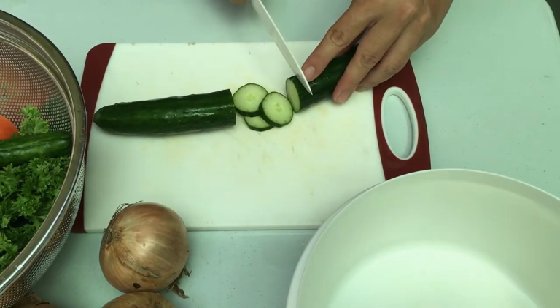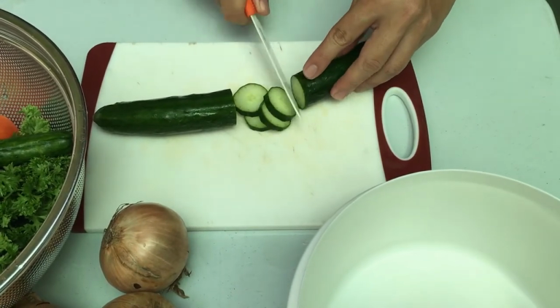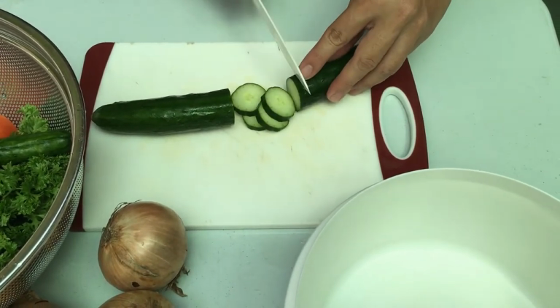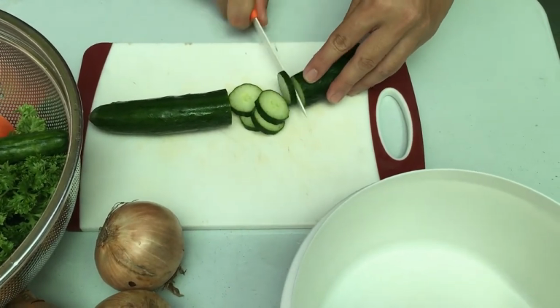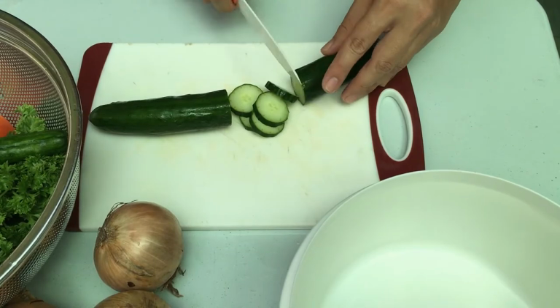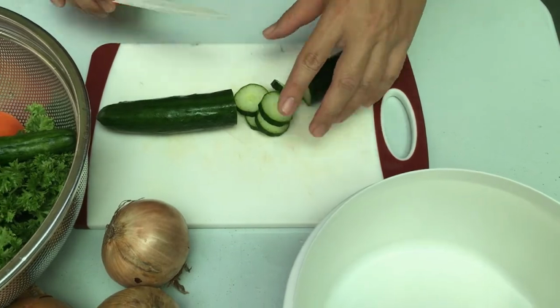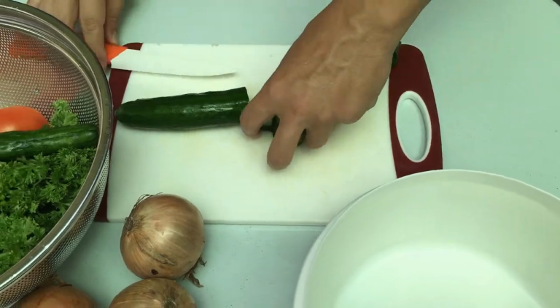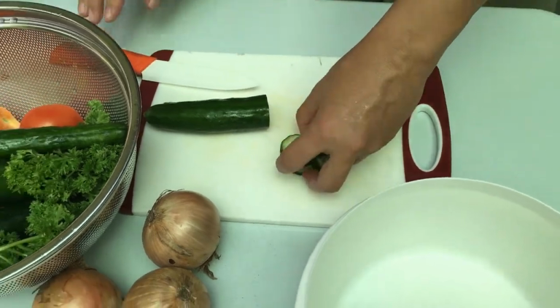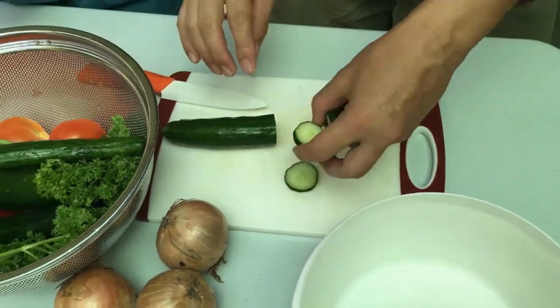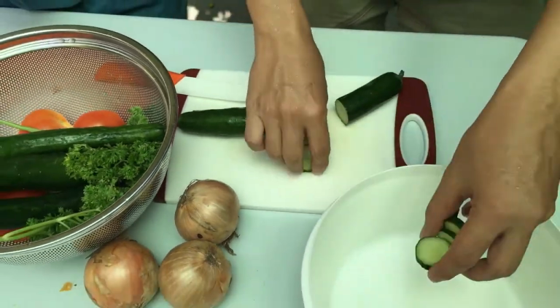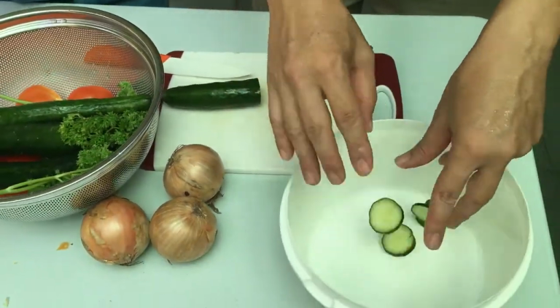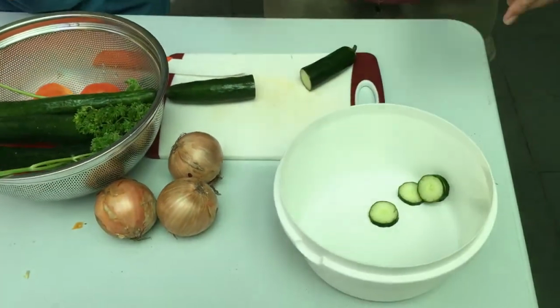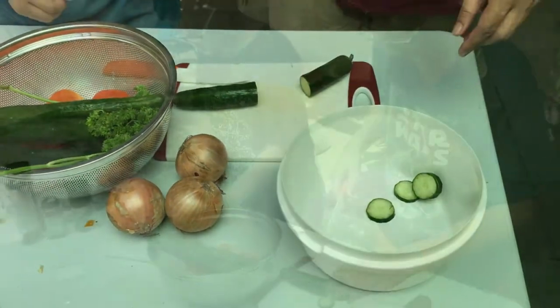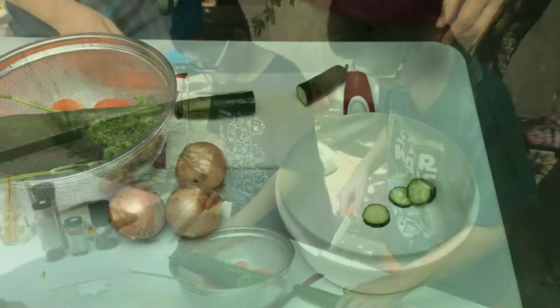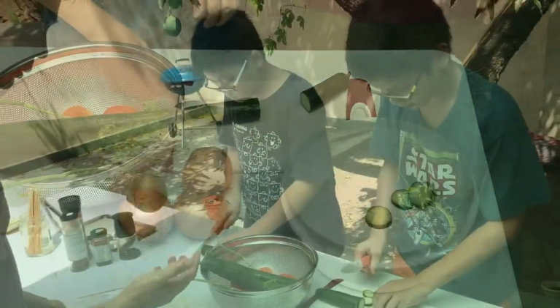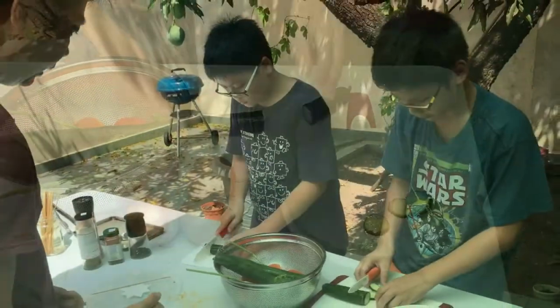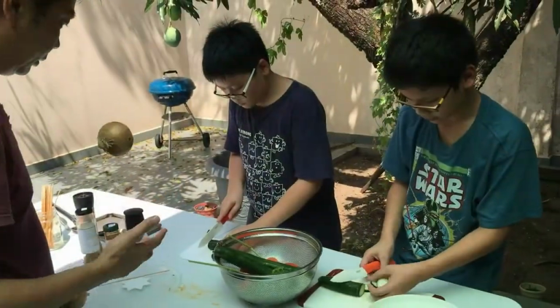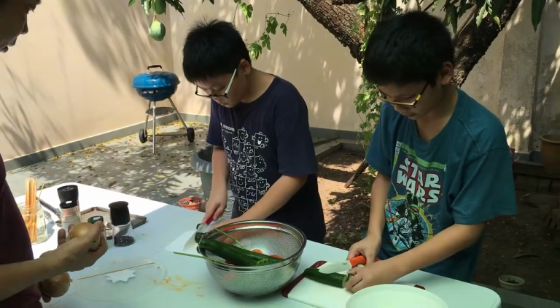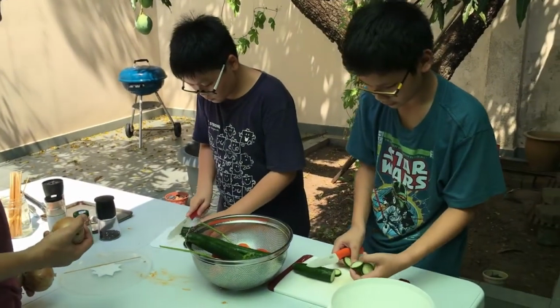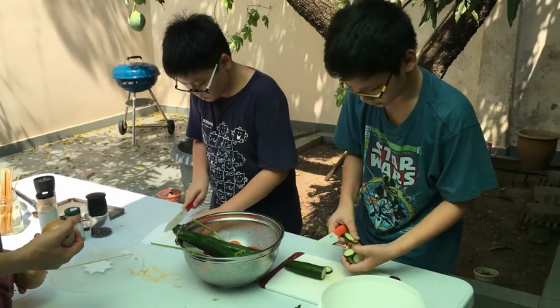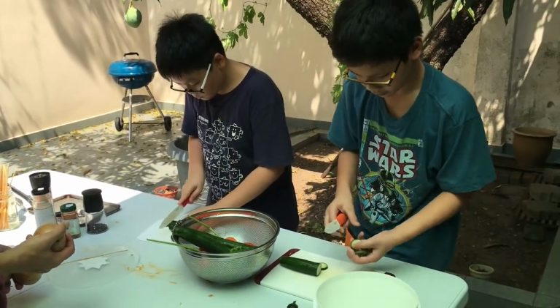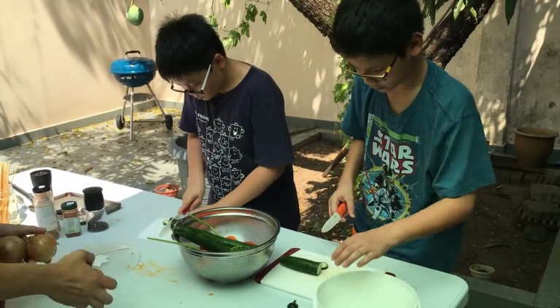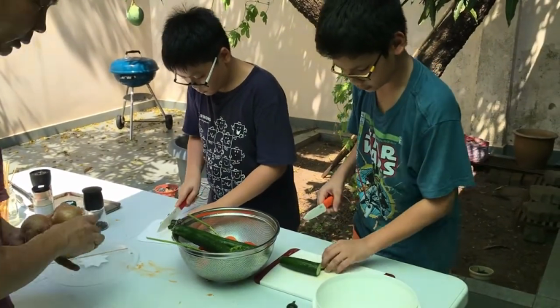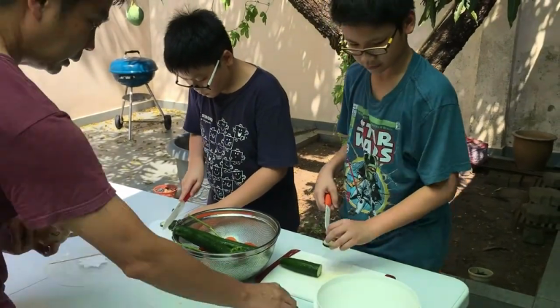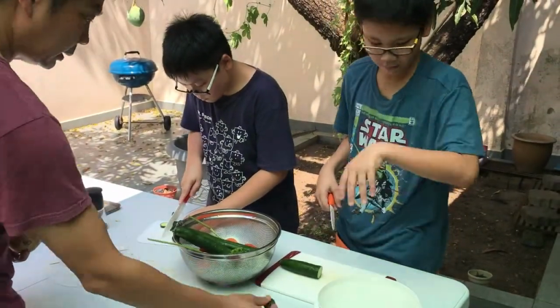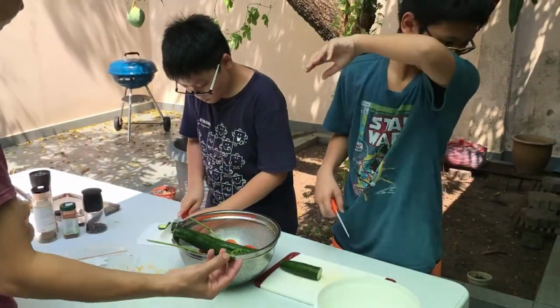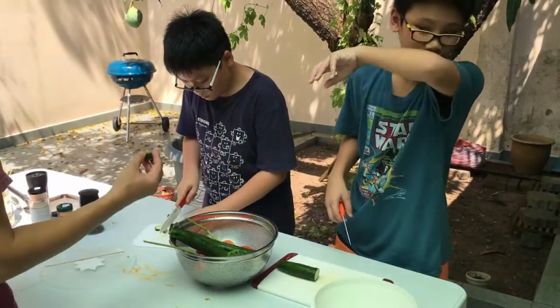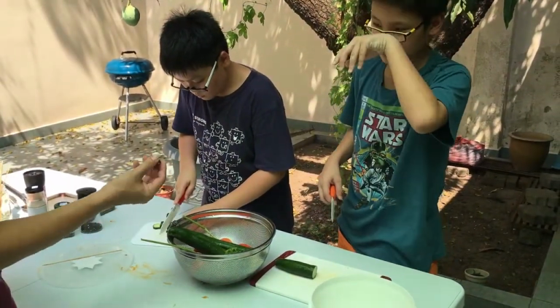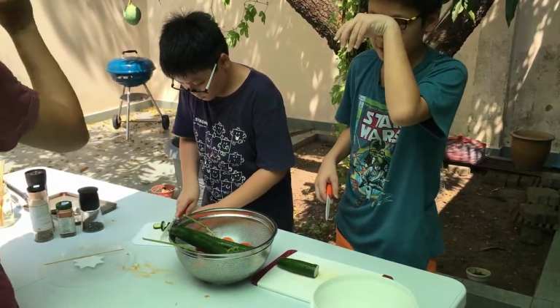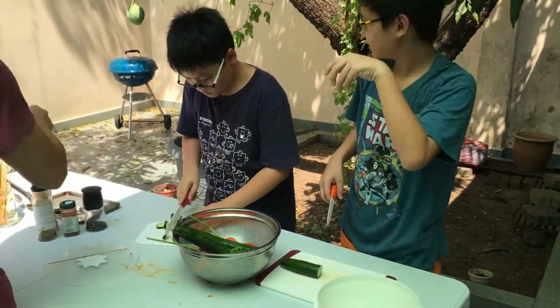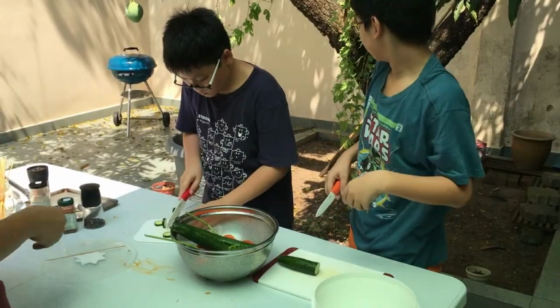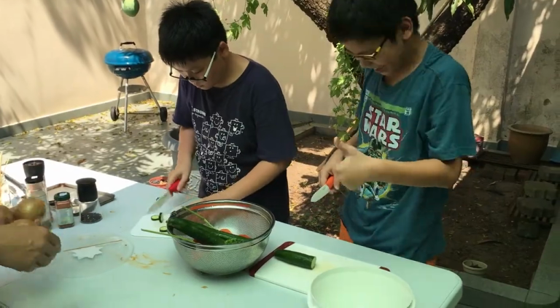Can you do that, Isaiah? Yeah! And then once you cut them, put them into the container.